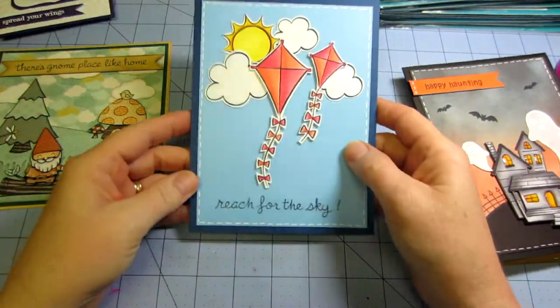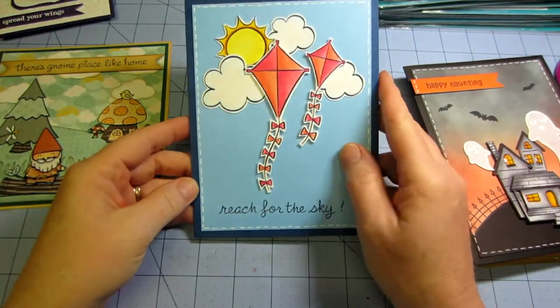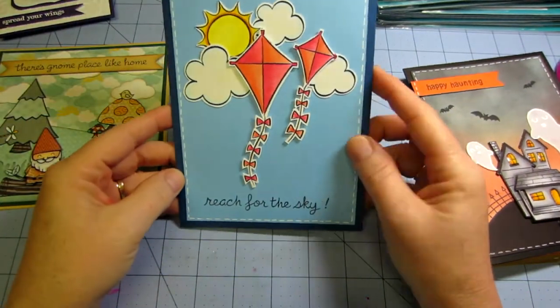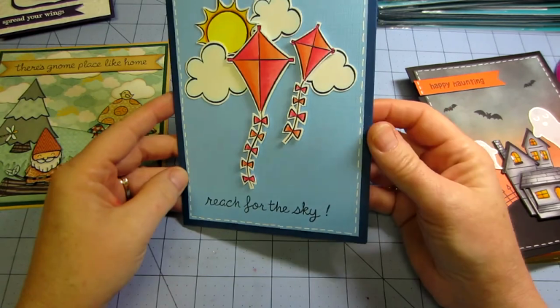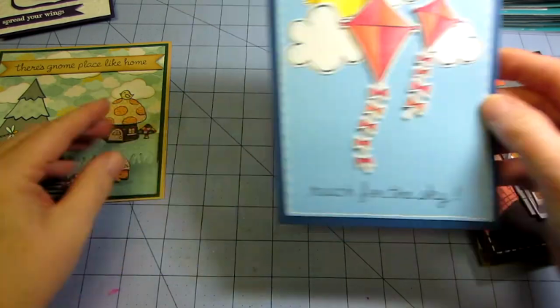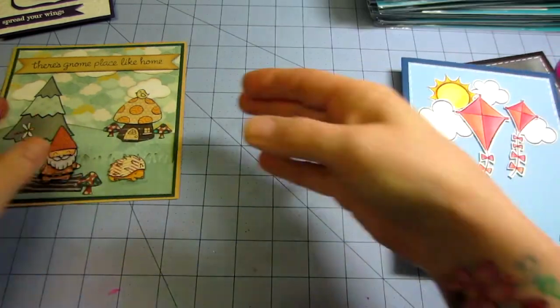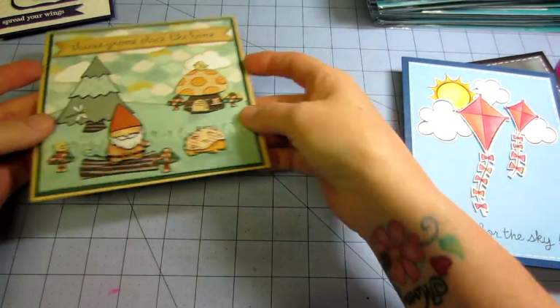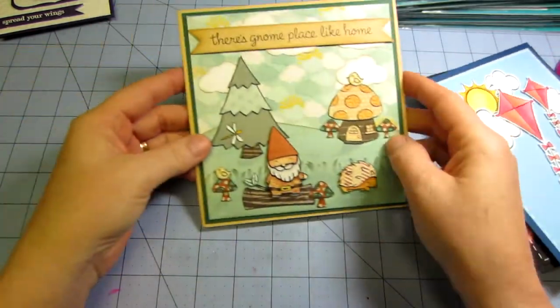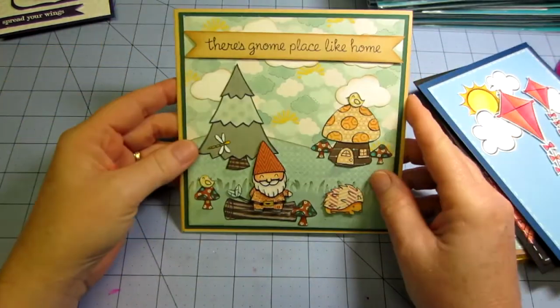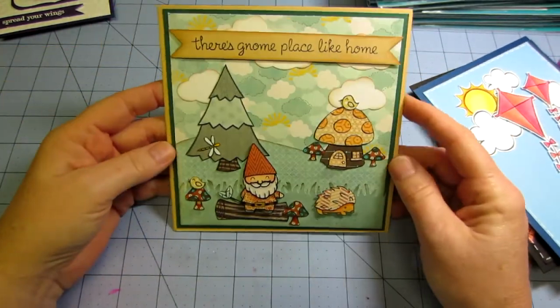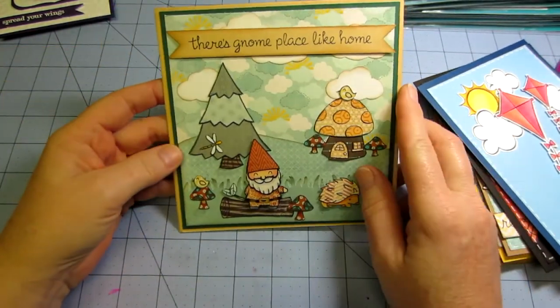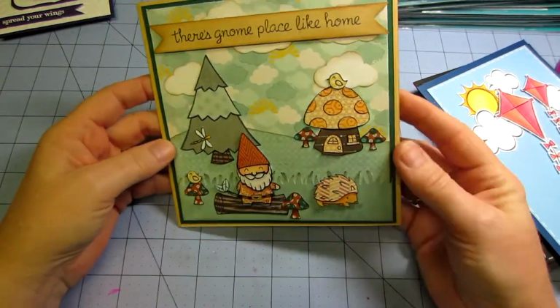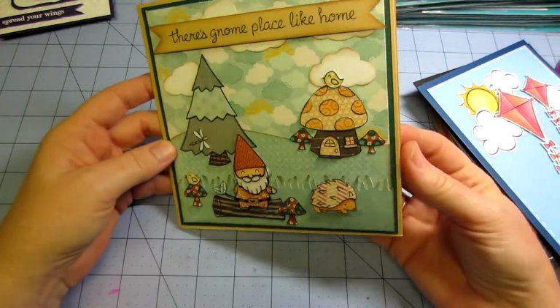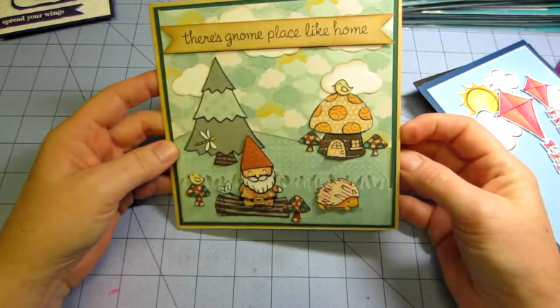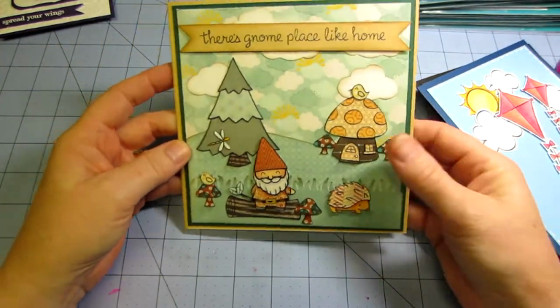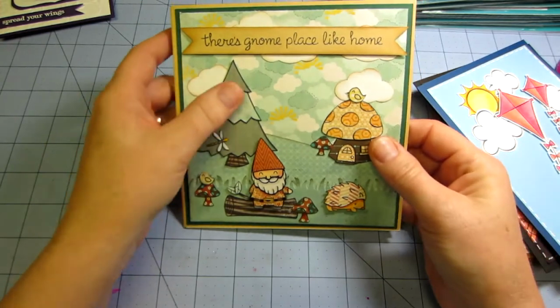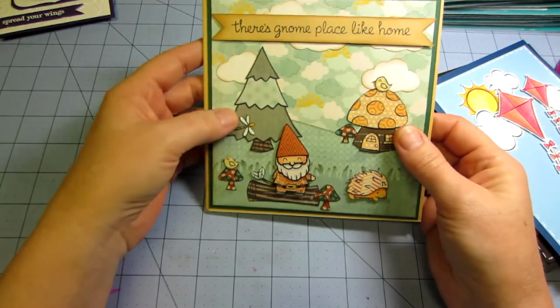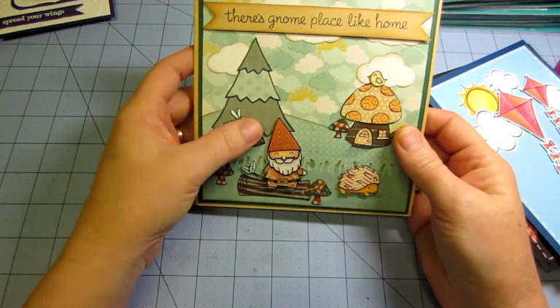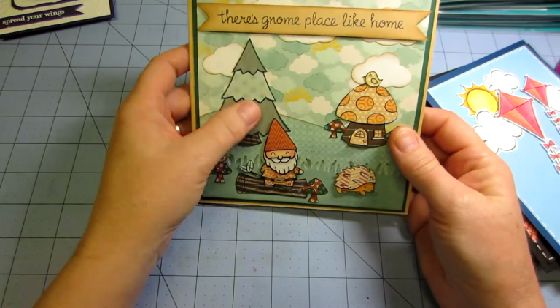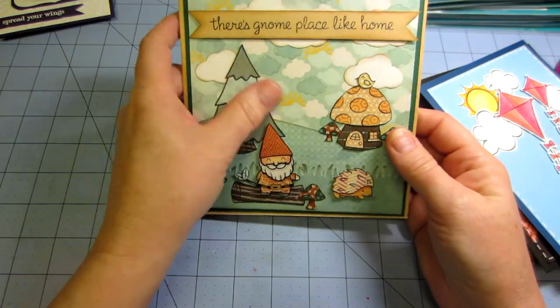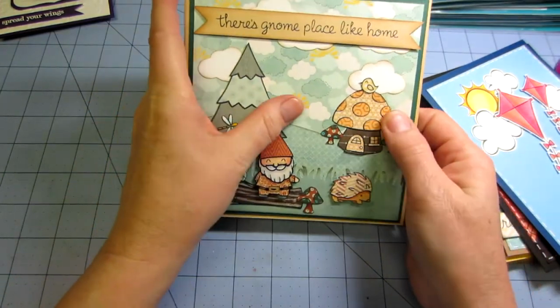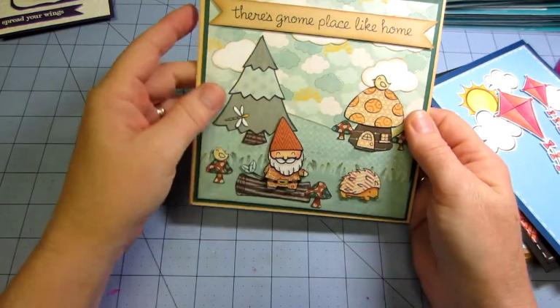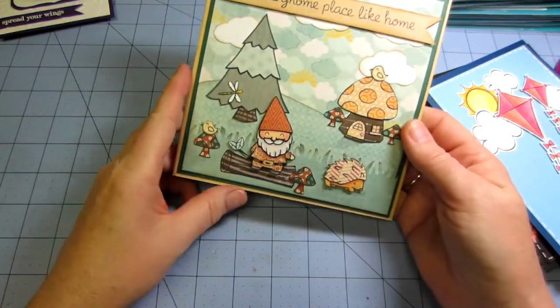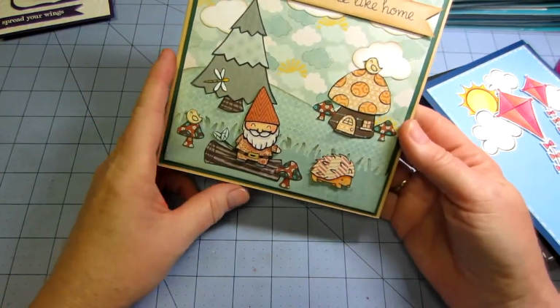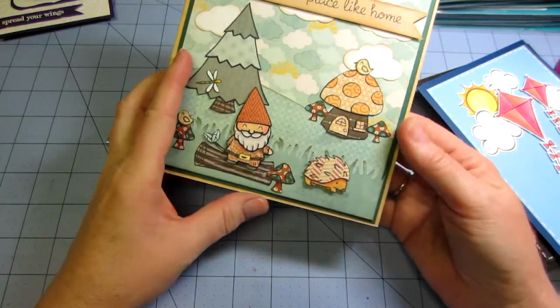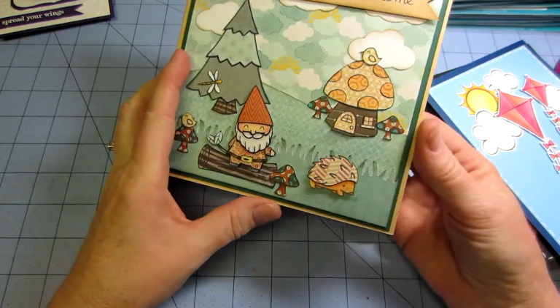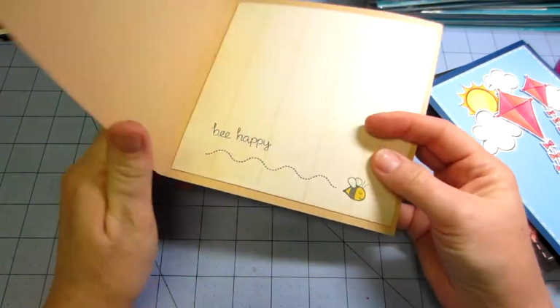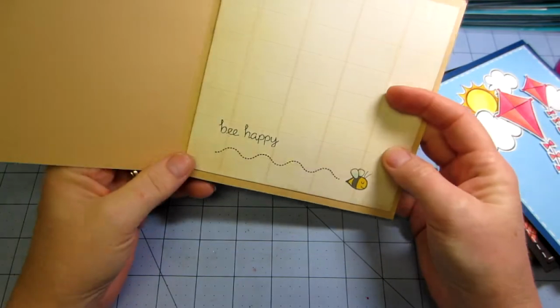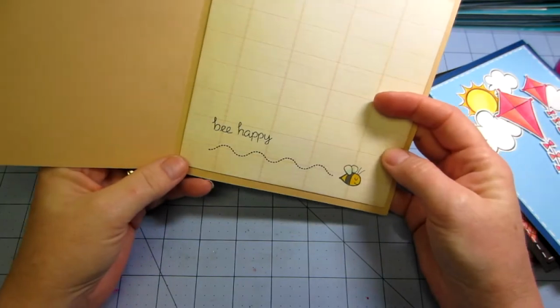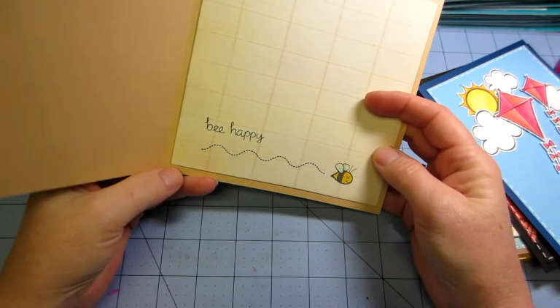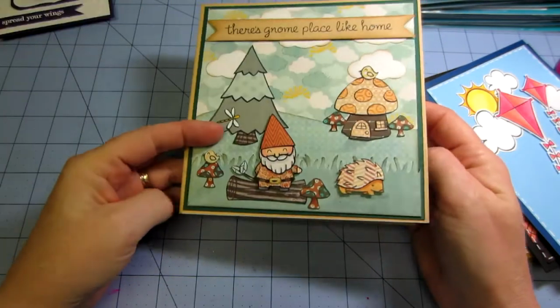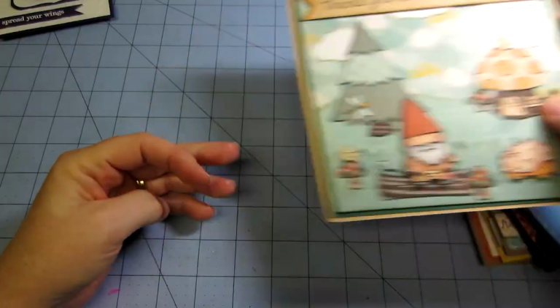And then more paper piecing — I was into the paper piecing. Look at this one. There's 'Gnome Place Like Home,' and all these little parts are paper pieced. So that's a lot of cutting, but it's fun. I like doing that.